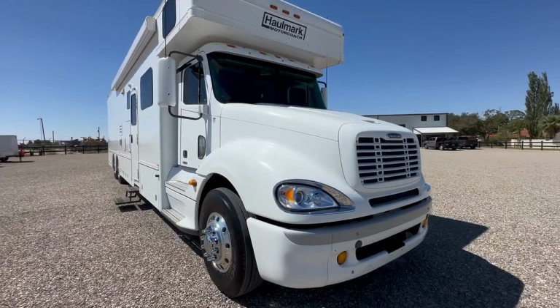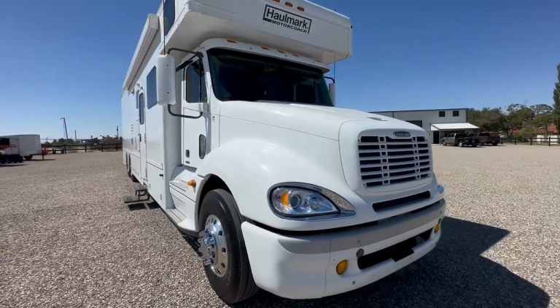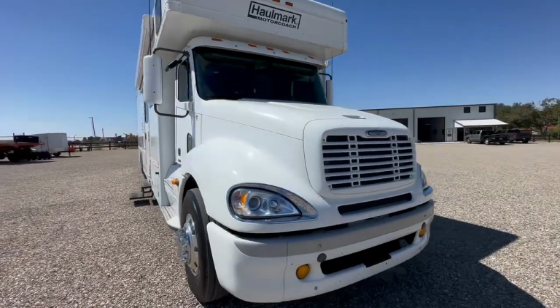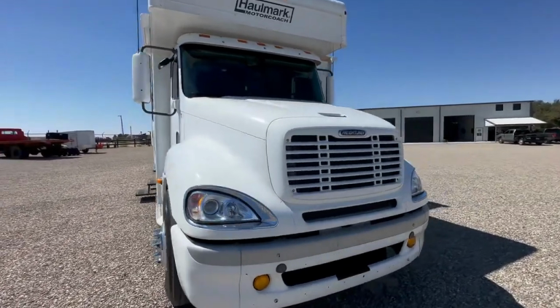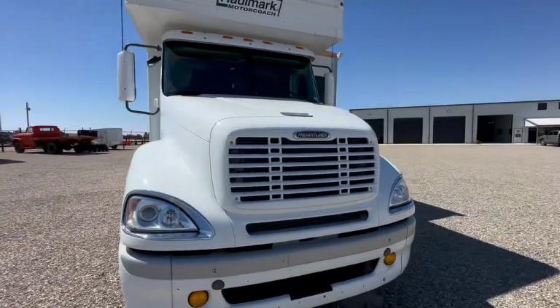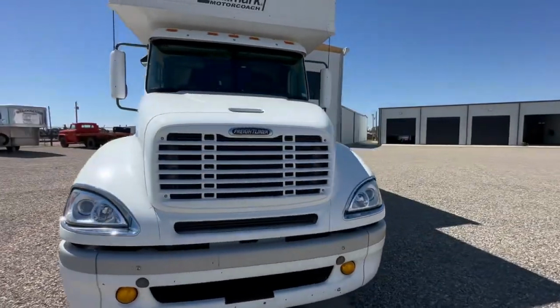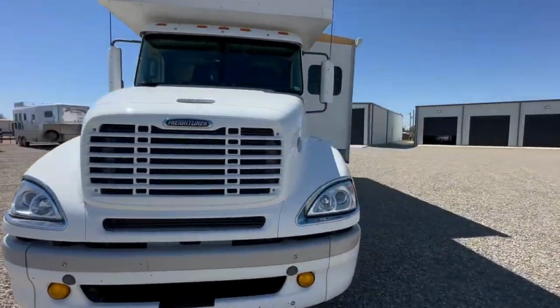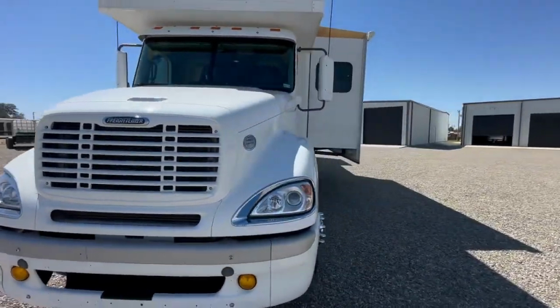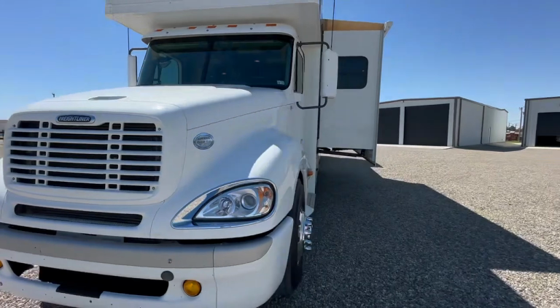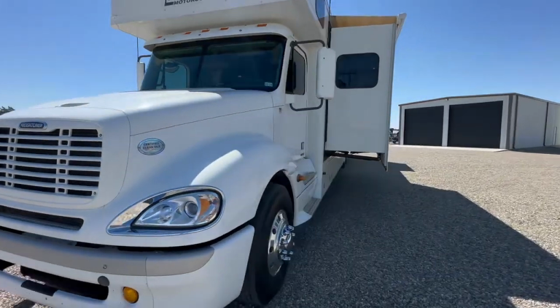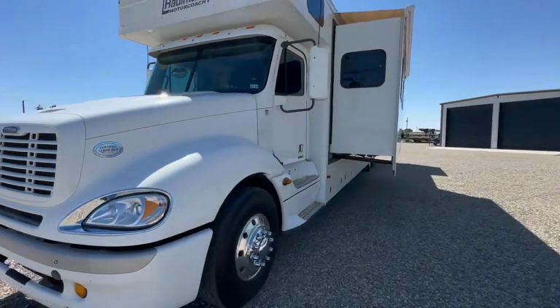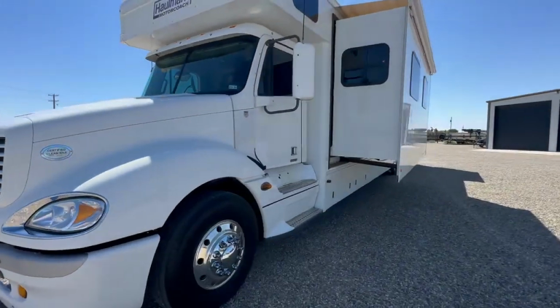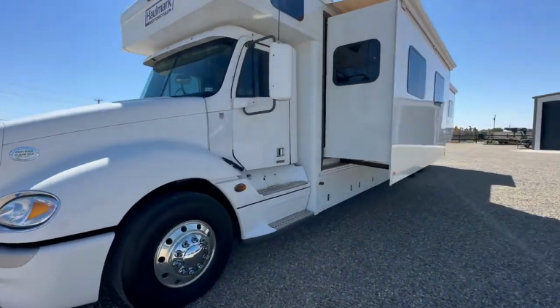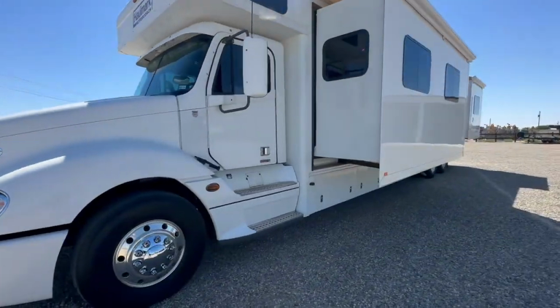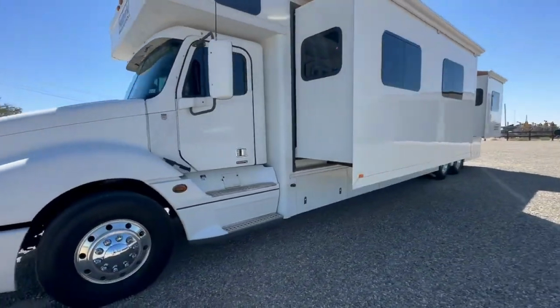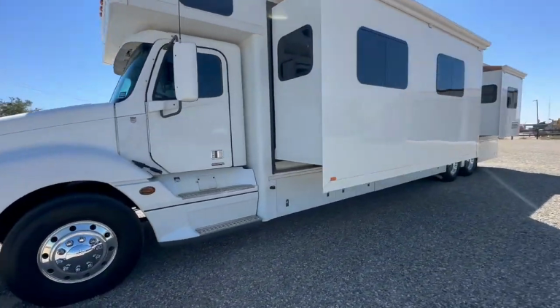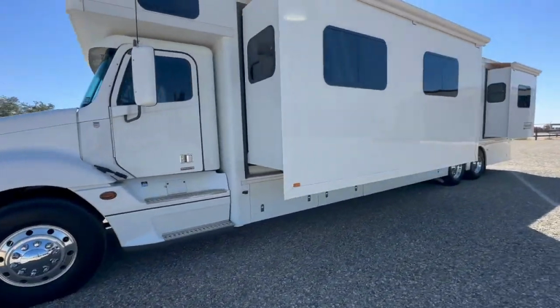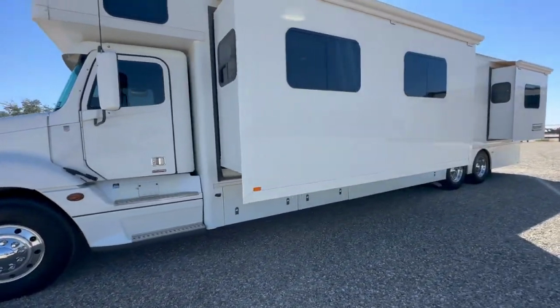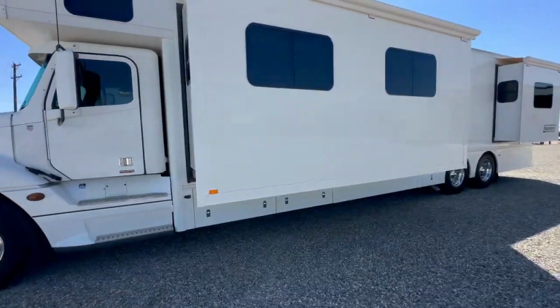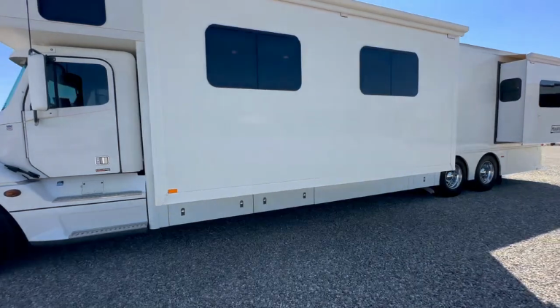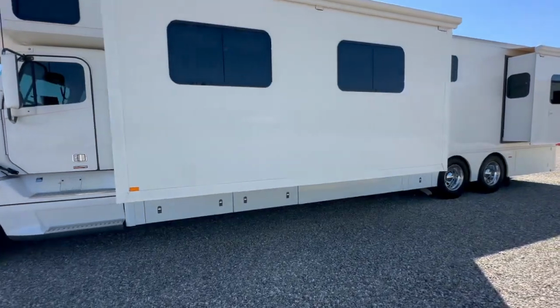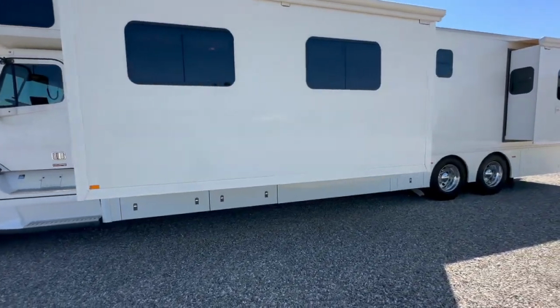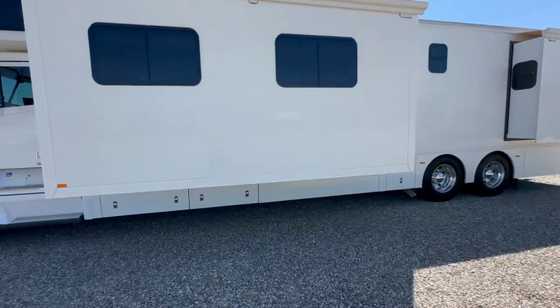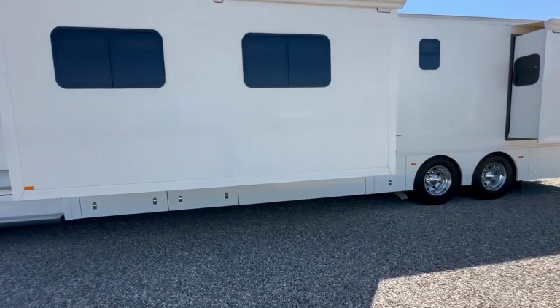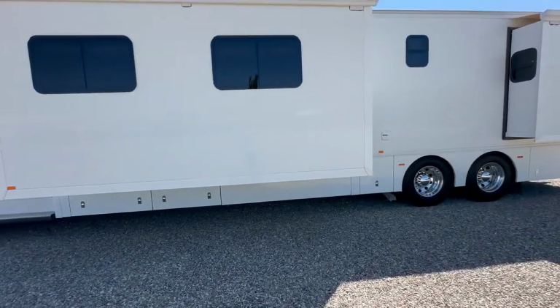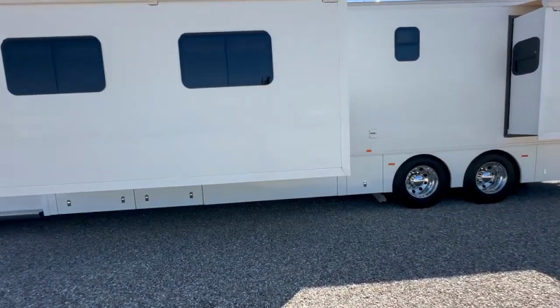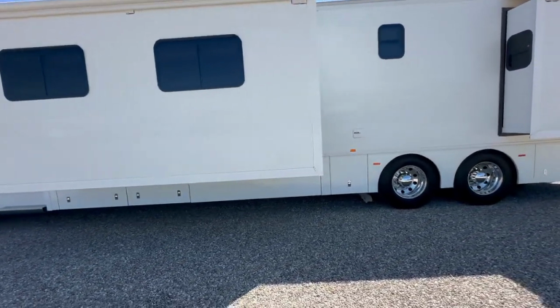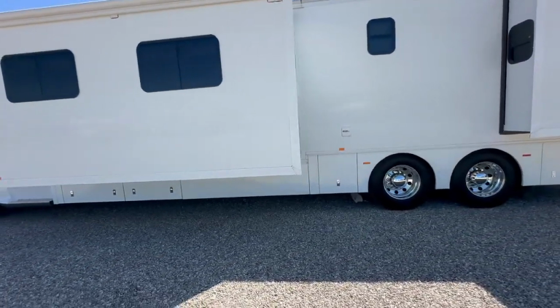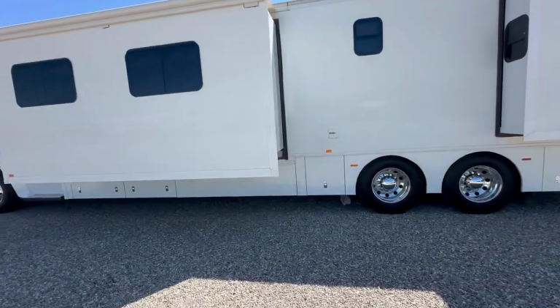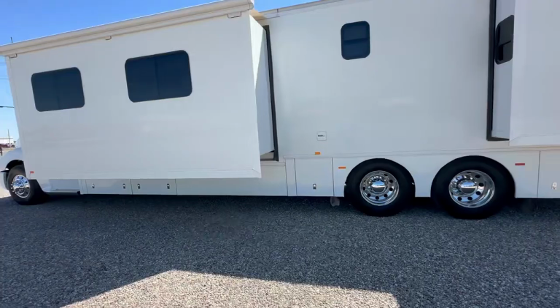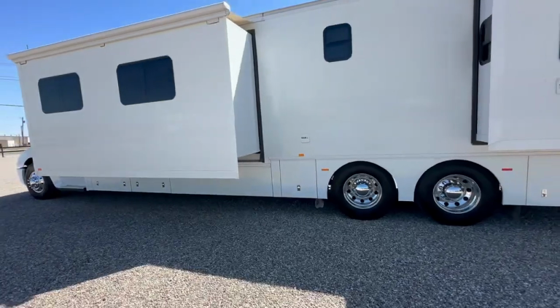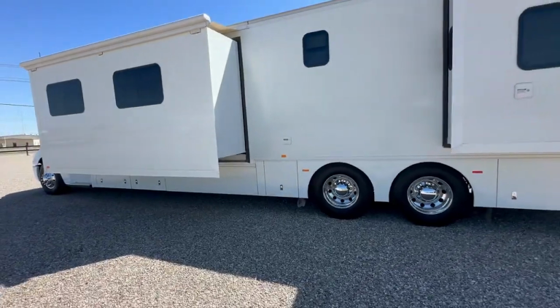Hello, Jeff Saldivar with Patriot Autosports in Andrews, Texas, and we're super excited to bring you this 2012 Hallmark Motorhome. This coach is 45 foot long, has twin slides, and is powered by the pre-DEF 60 series Detroit 515 horsepower engine.